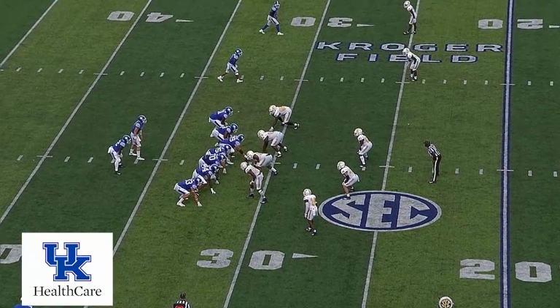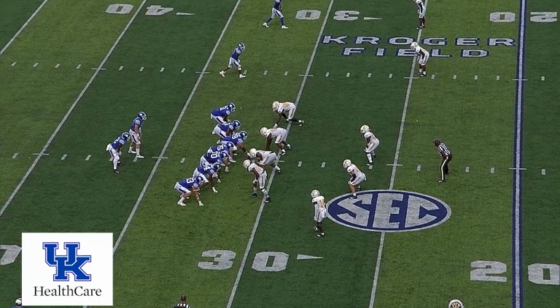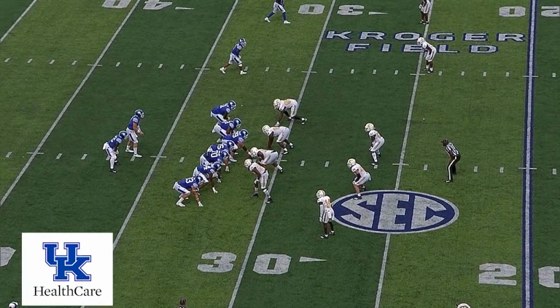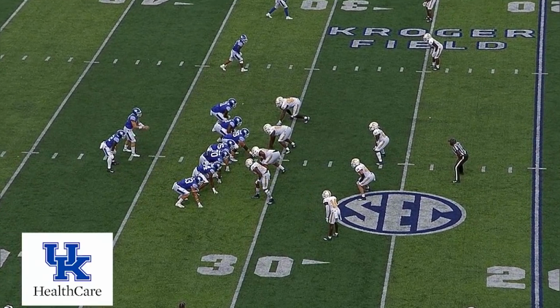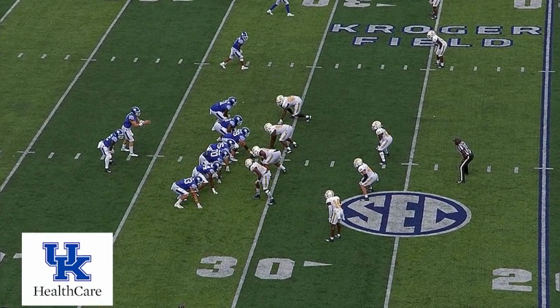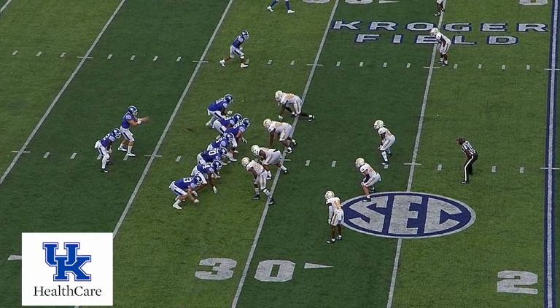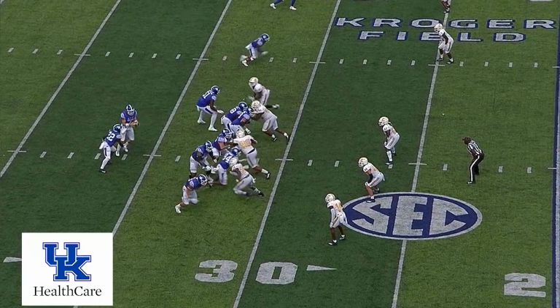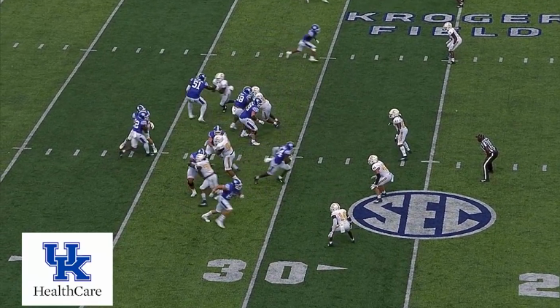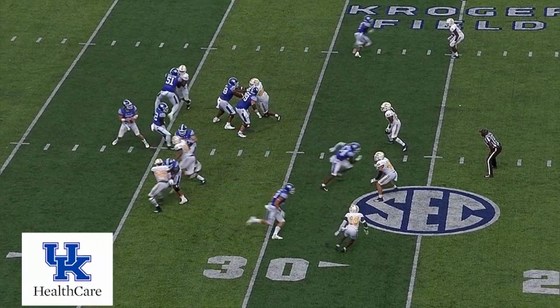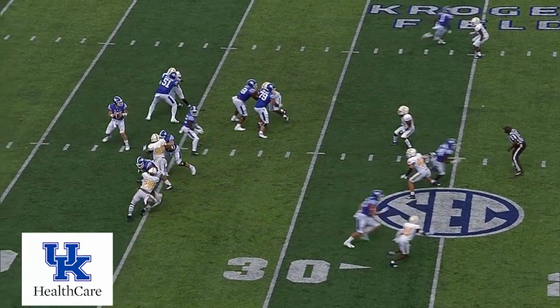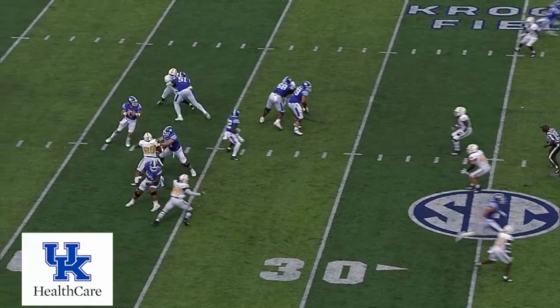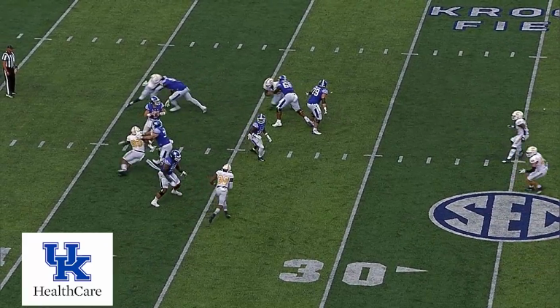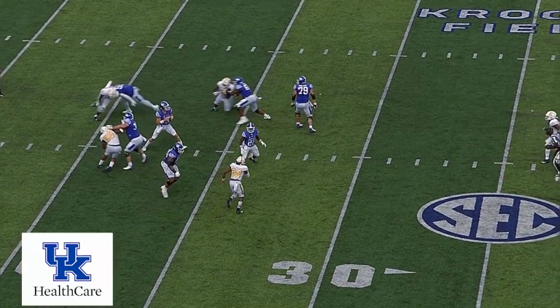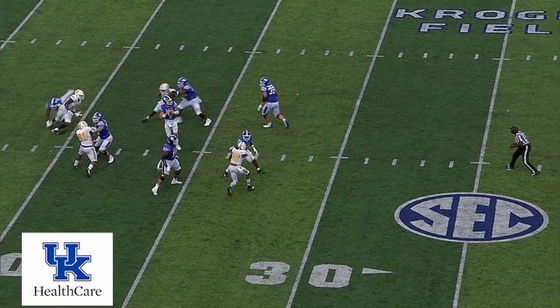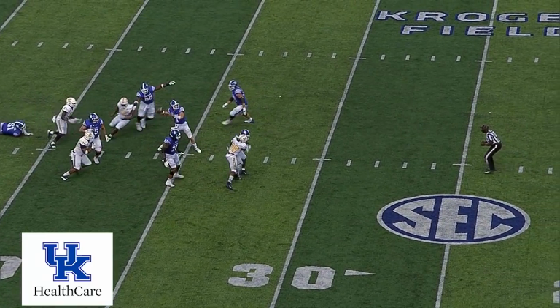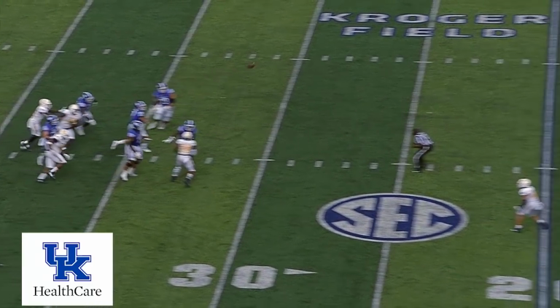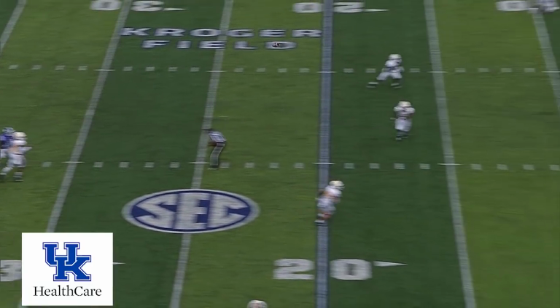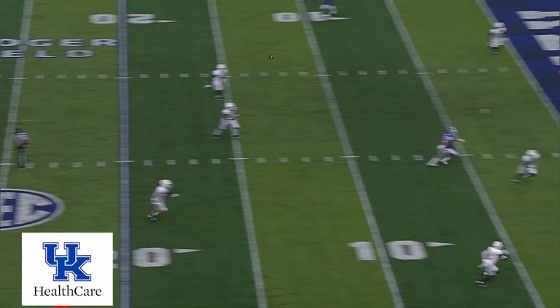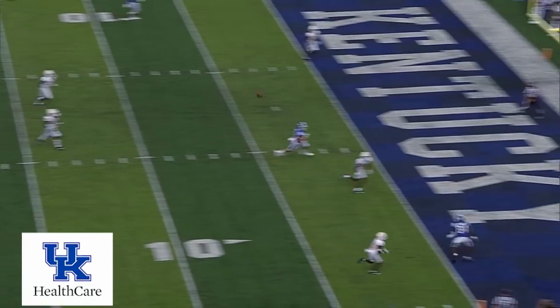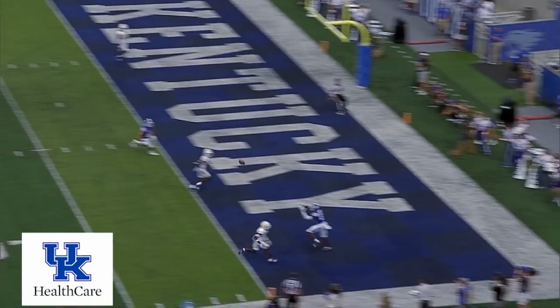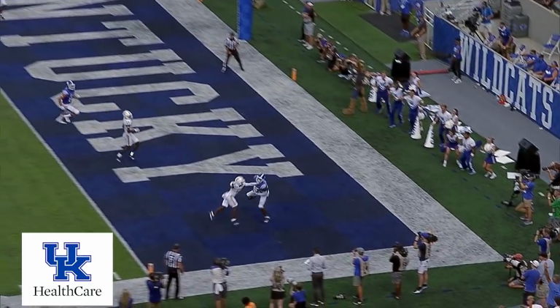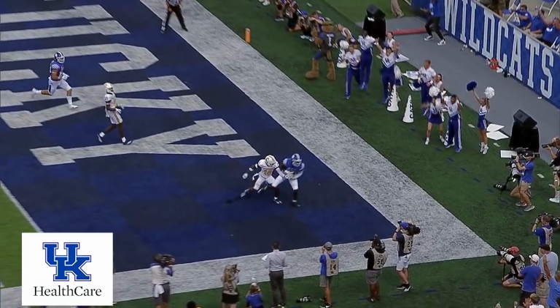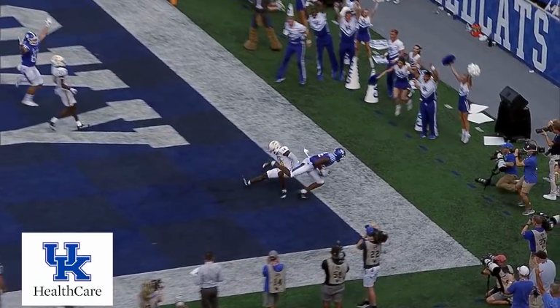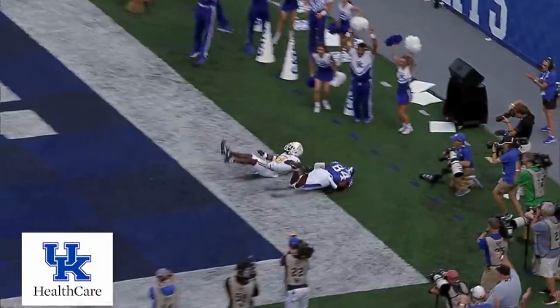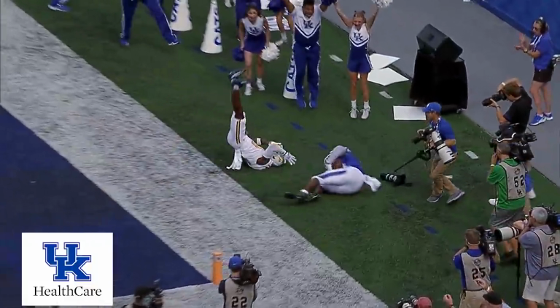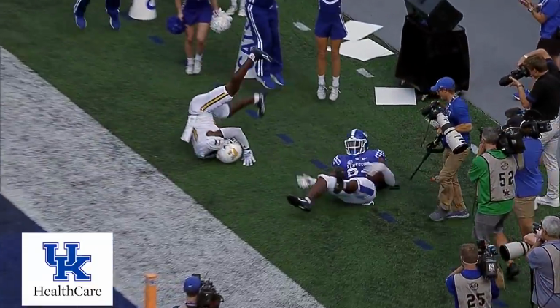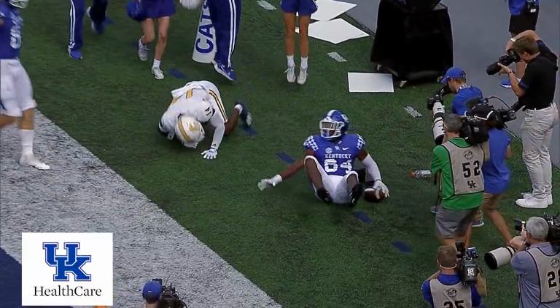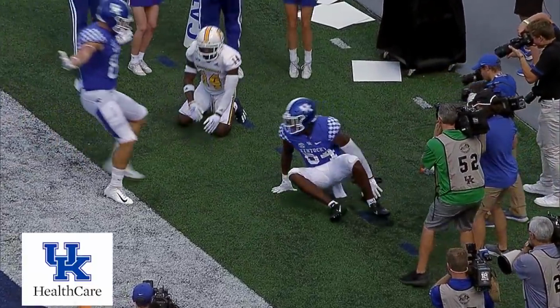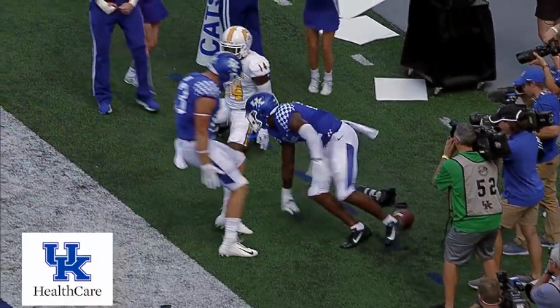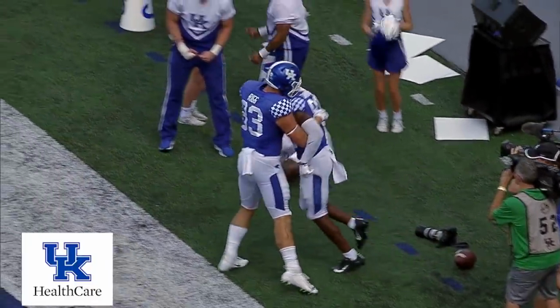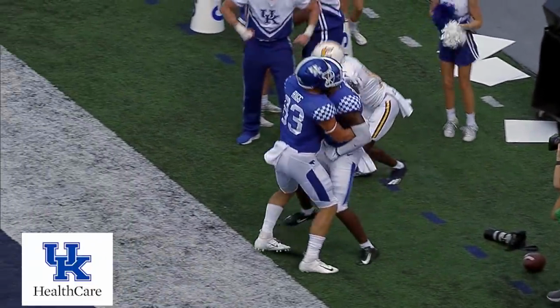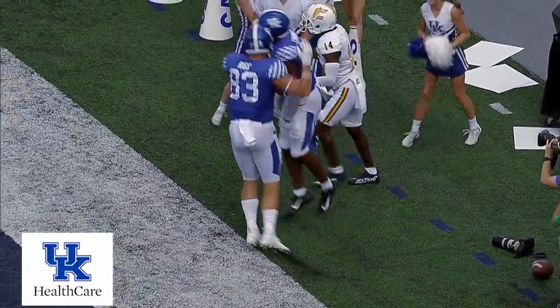Two tight ends on the right side, unbalanced line this way, two wide outs the other way, play fake smoke, Levis setting deep, now he steps up, he's throwing for the end zone, Cummings, touchdown, Kentucky, and the Cats are back in front.